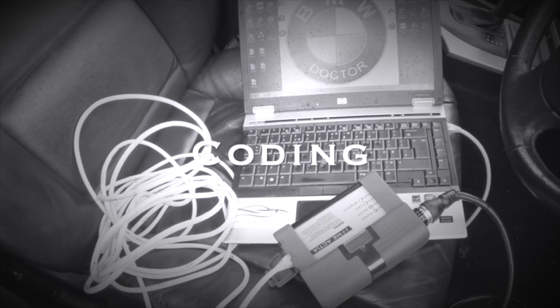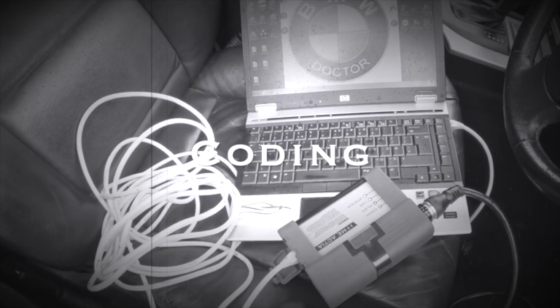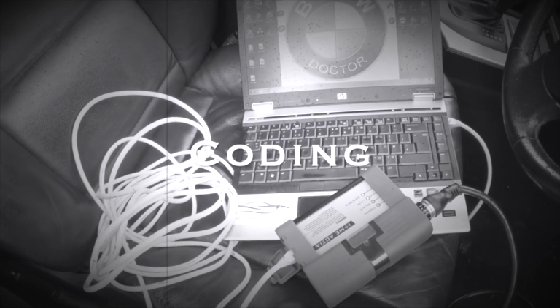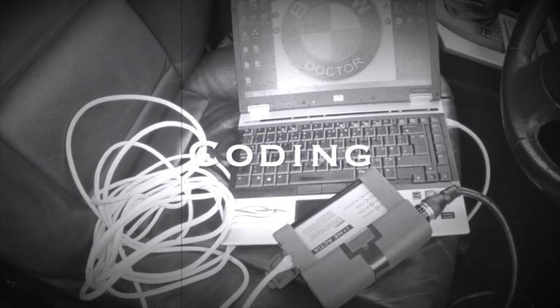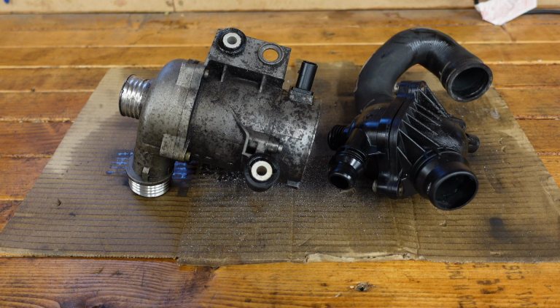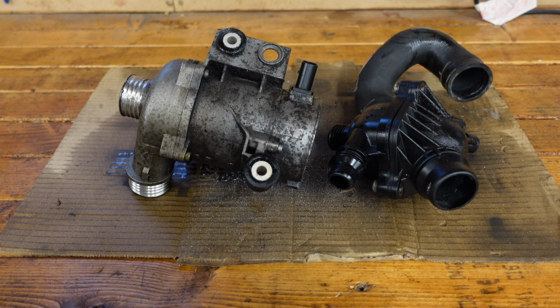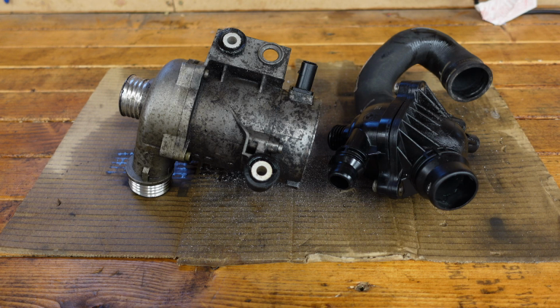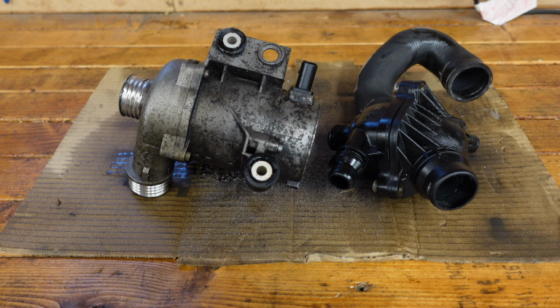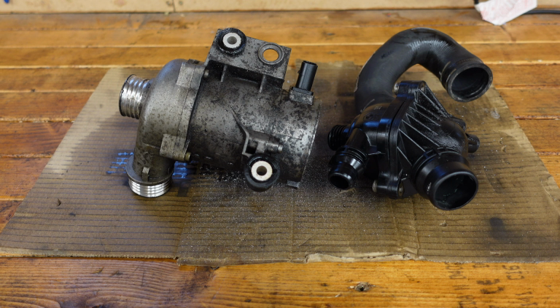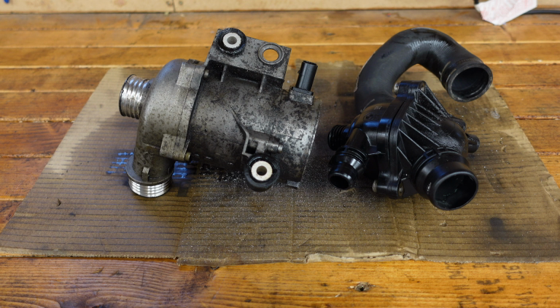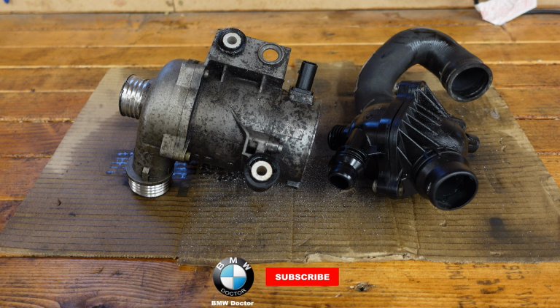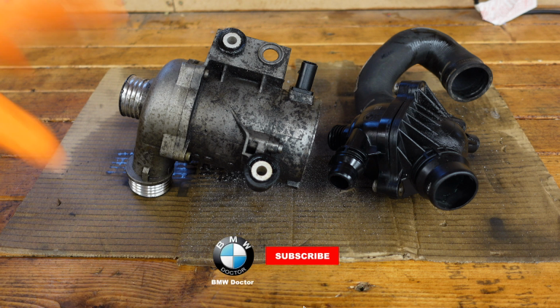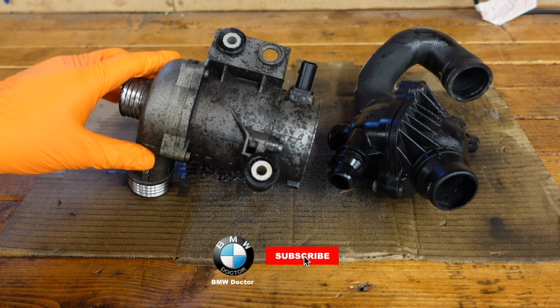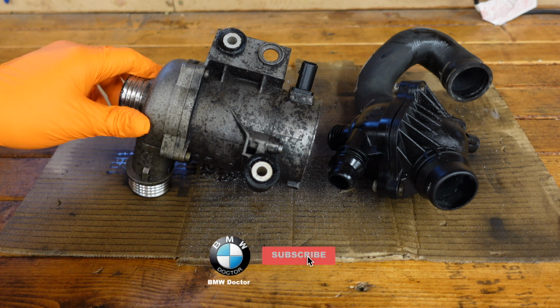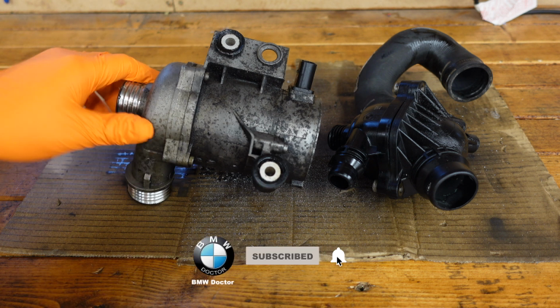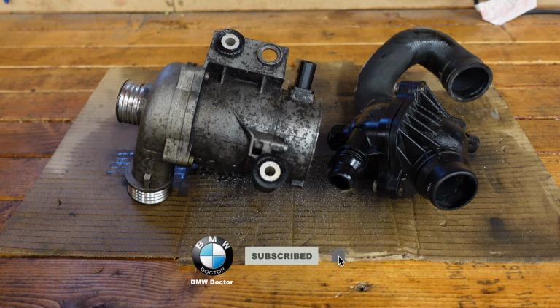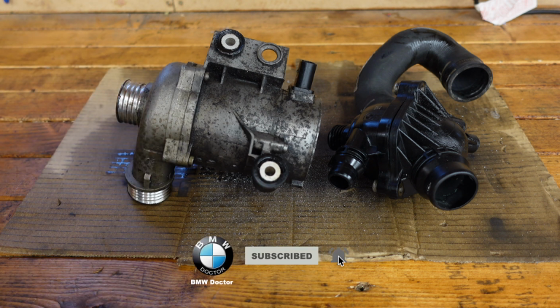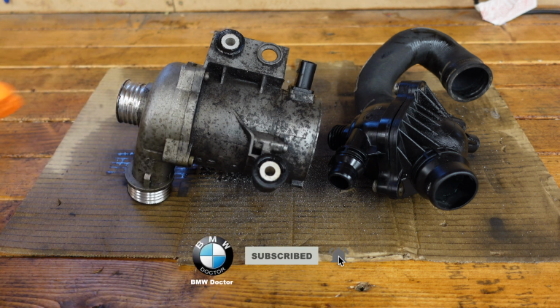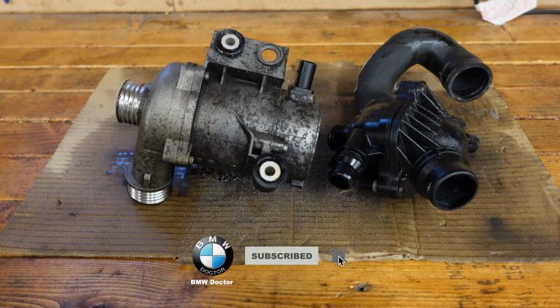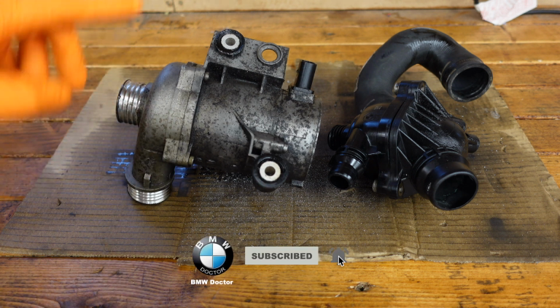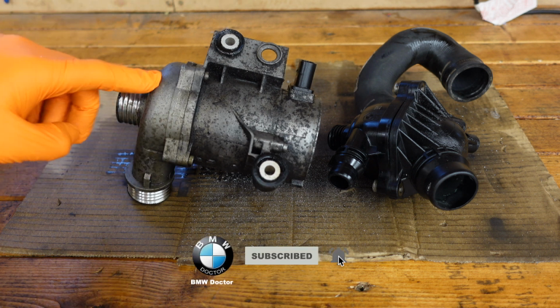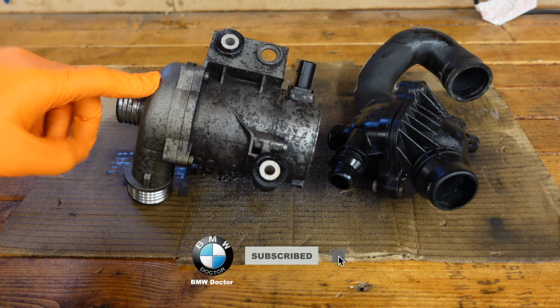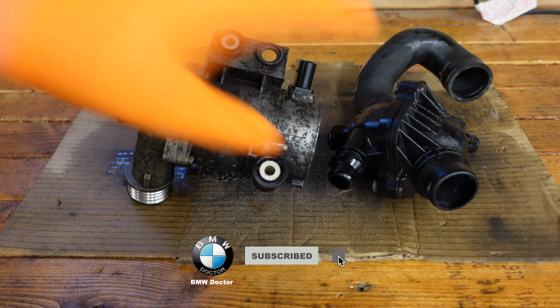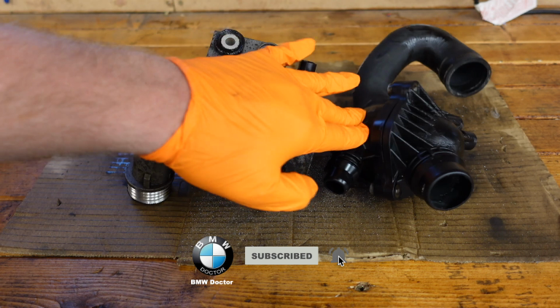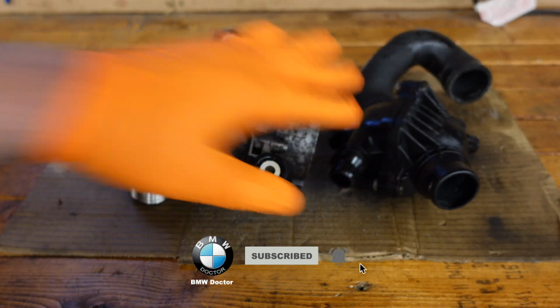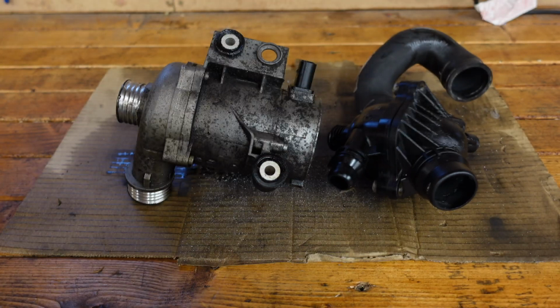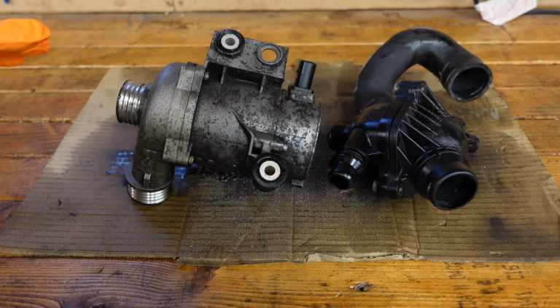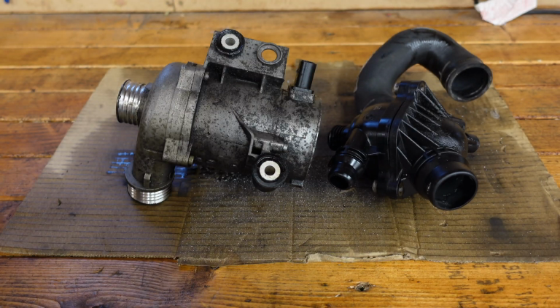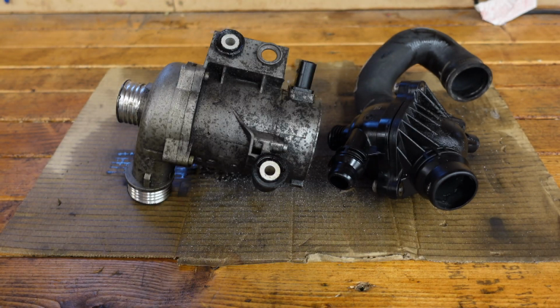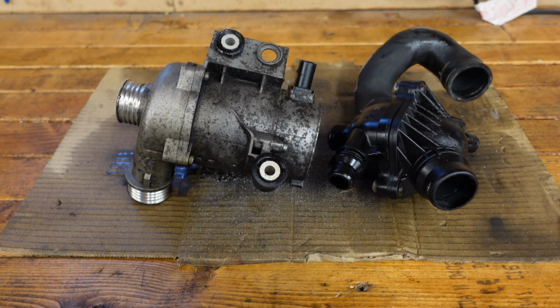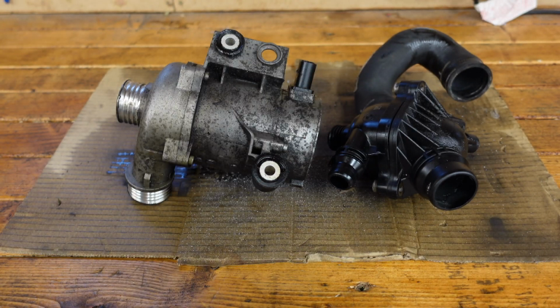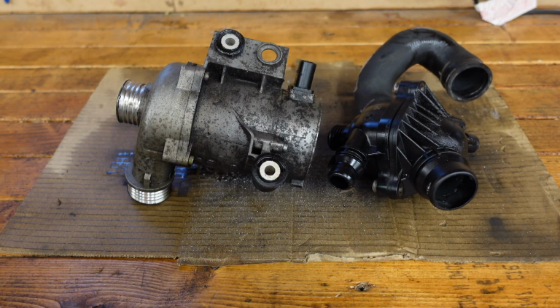Welcome back to the channel. If you can see here sitting on the bench, I have my old water pump and thermostat from my BMW 6 series.